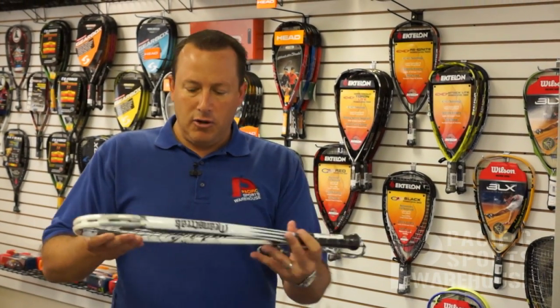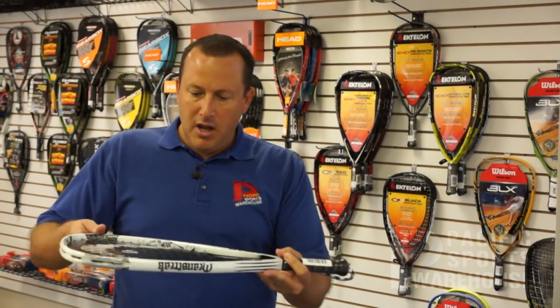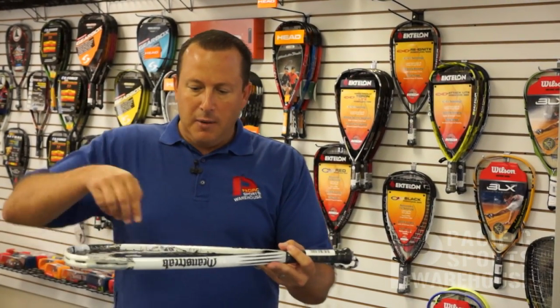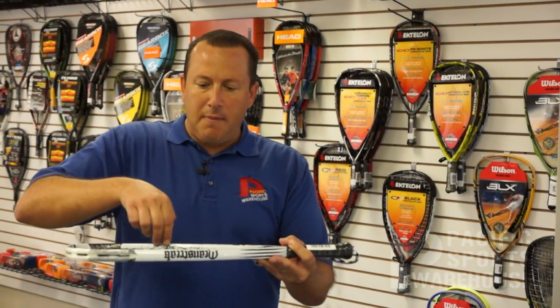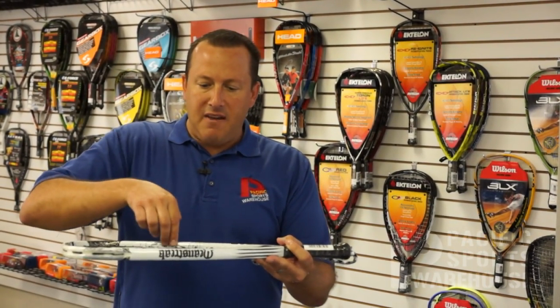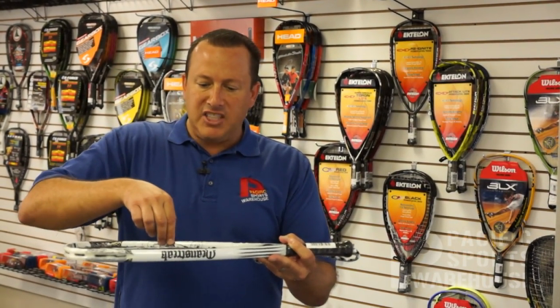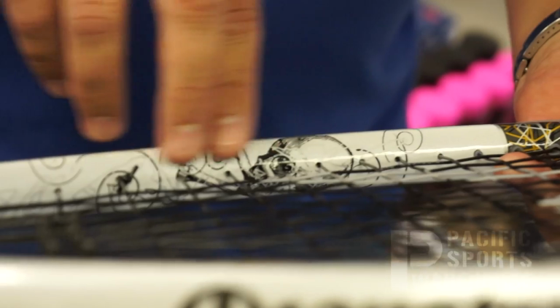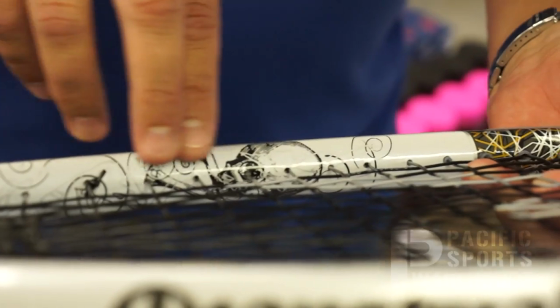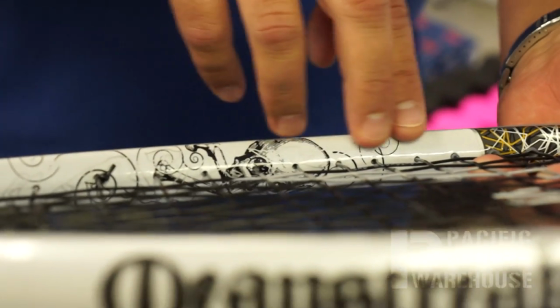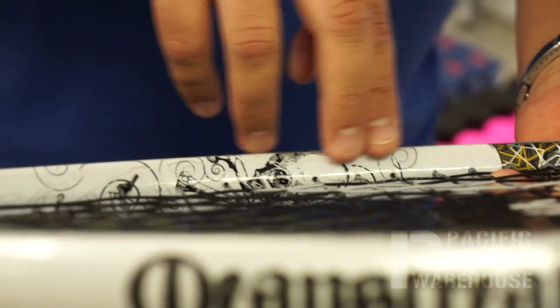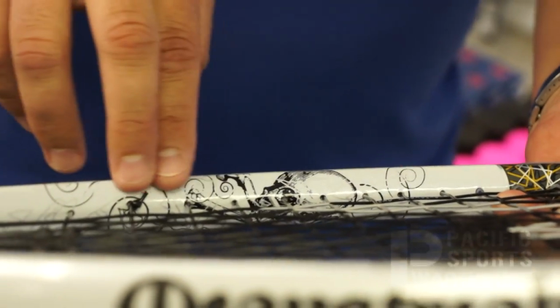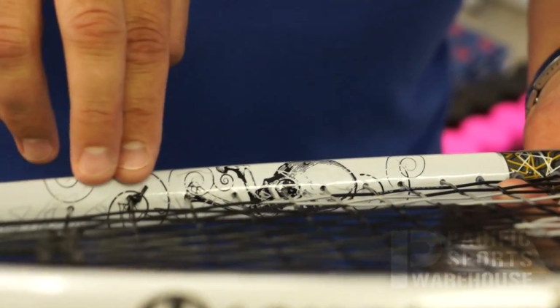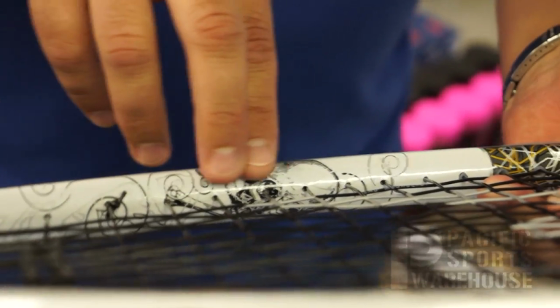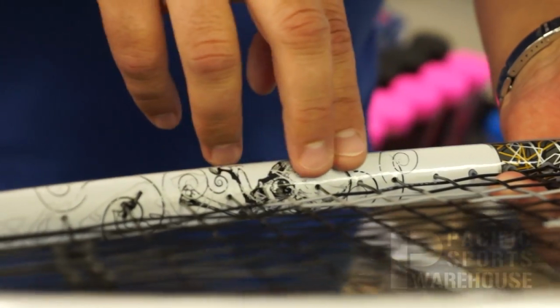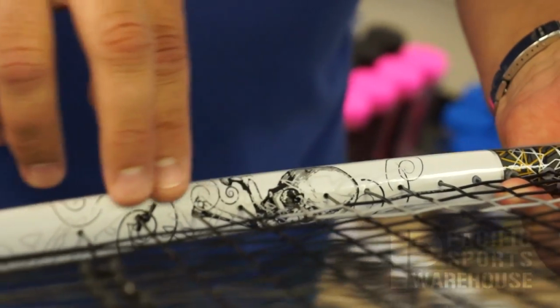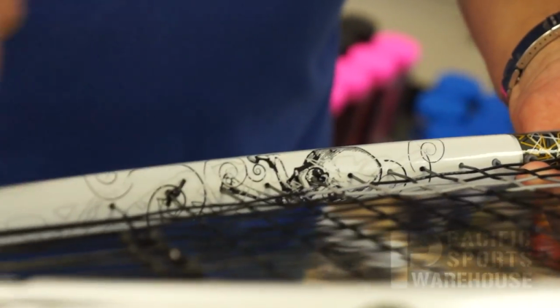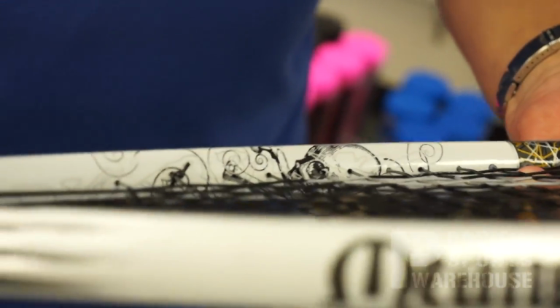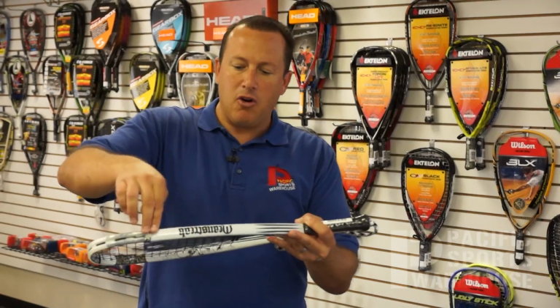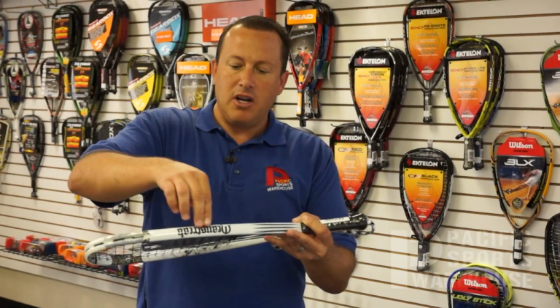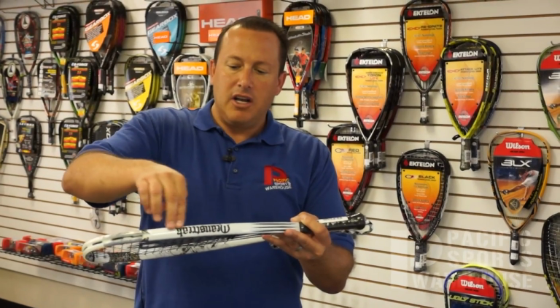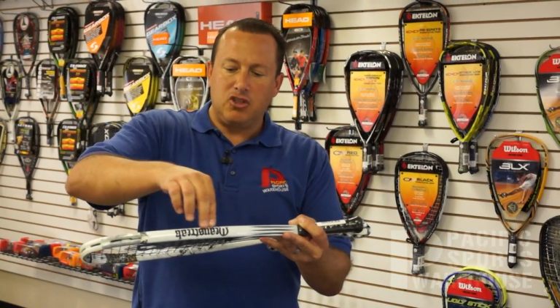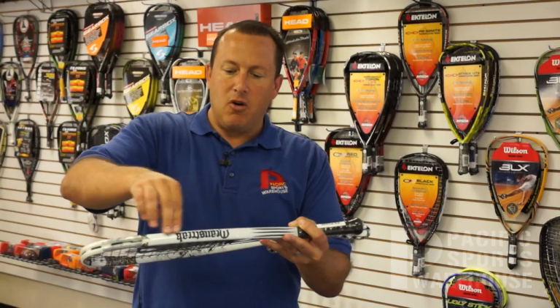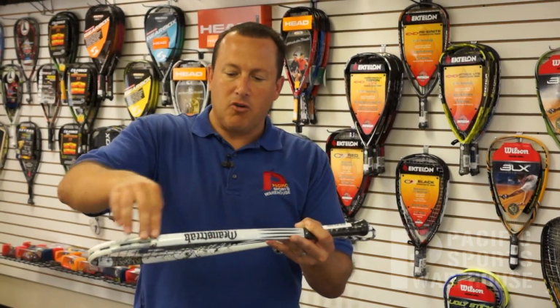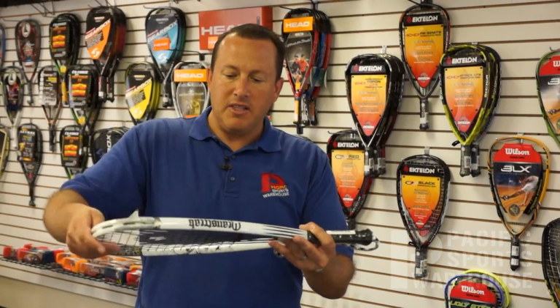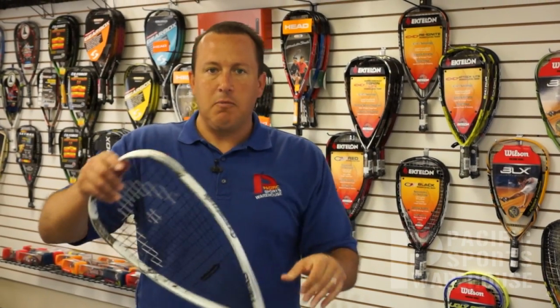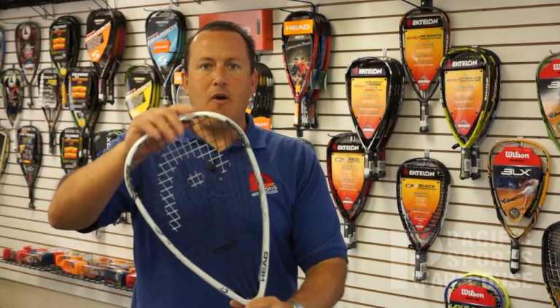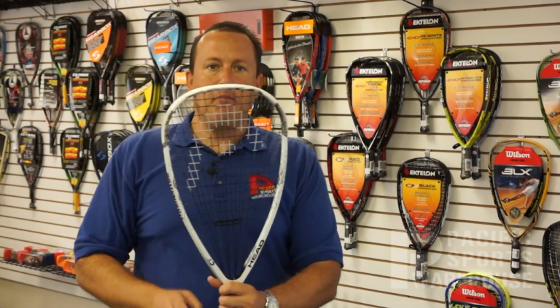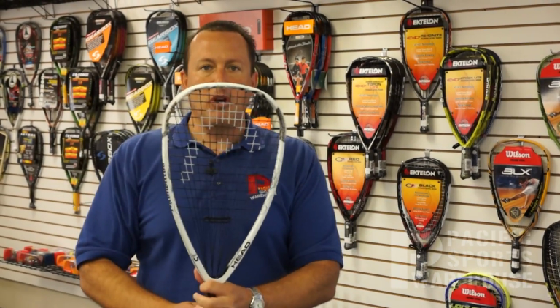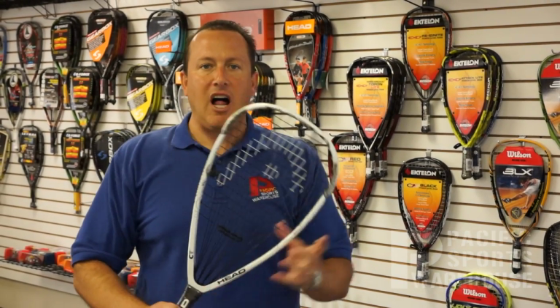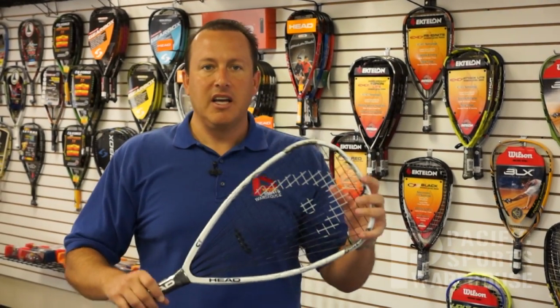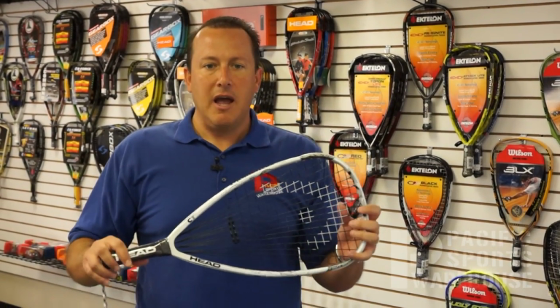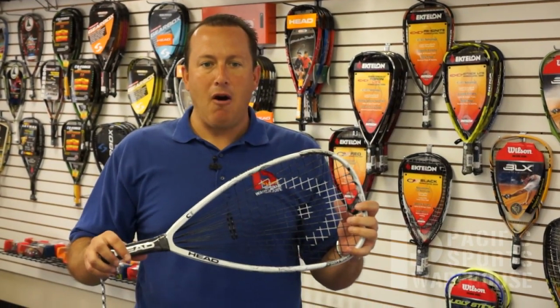Also up top they have IGS2 technology, which is inner grommet system, again eliminating outer string holes or grommets, just making the racket that much more solid and powerful.